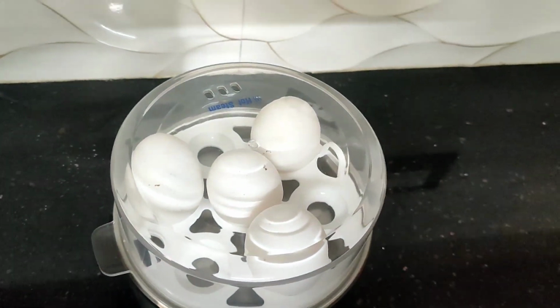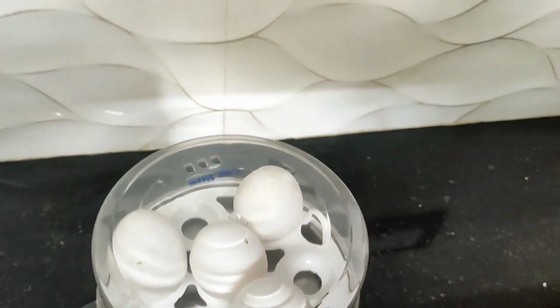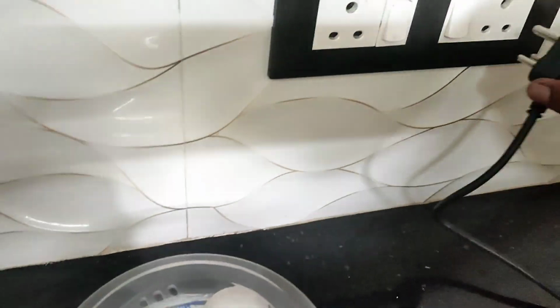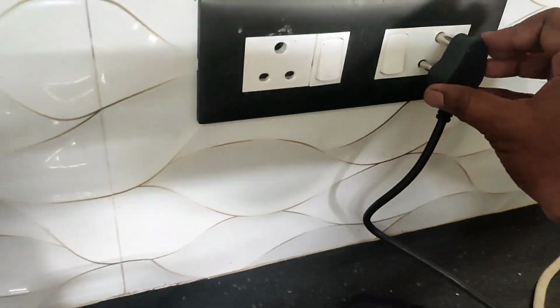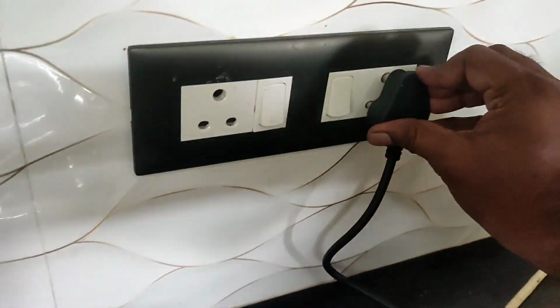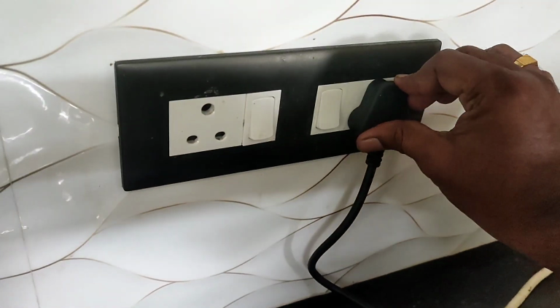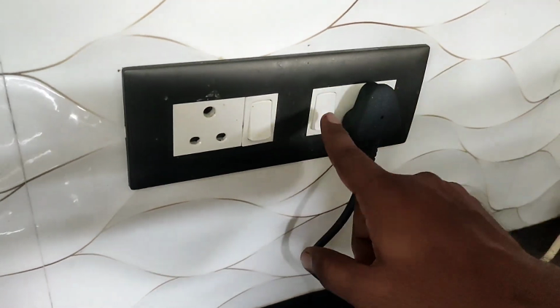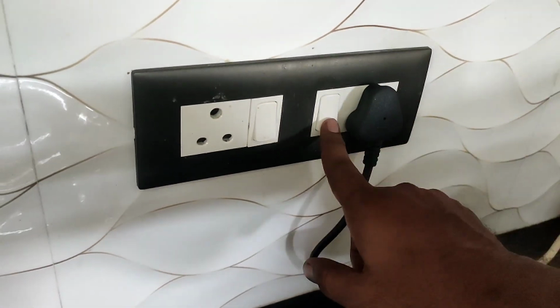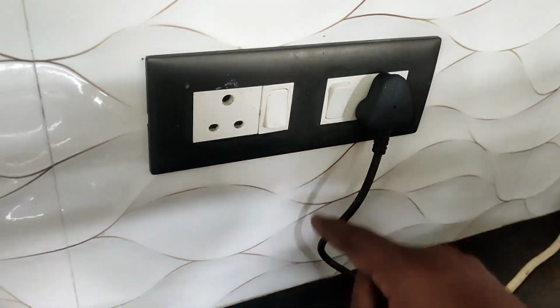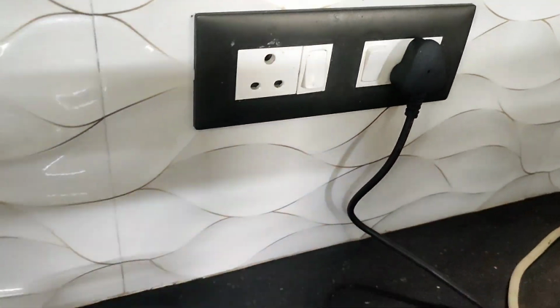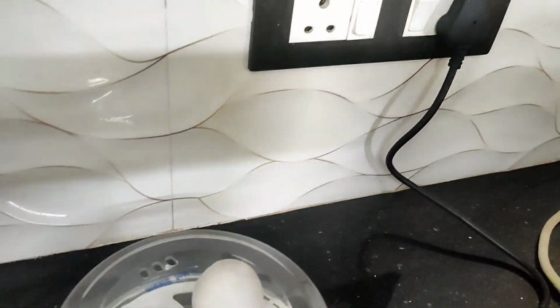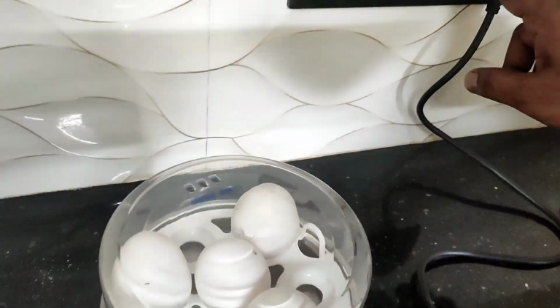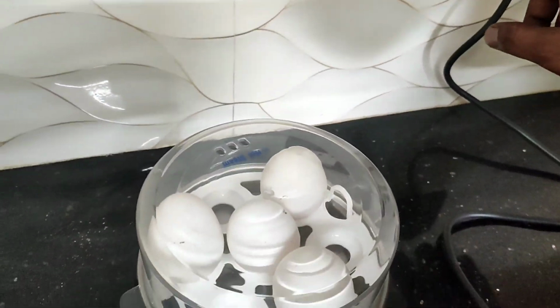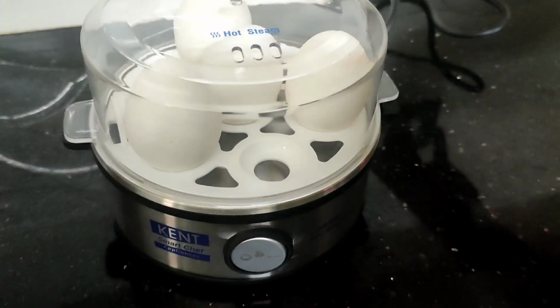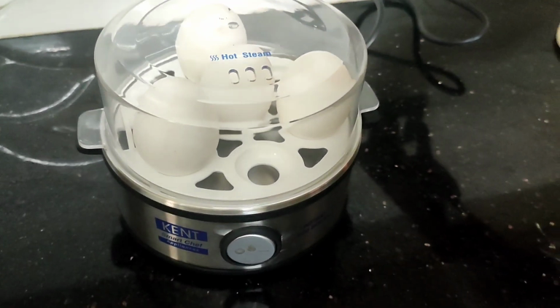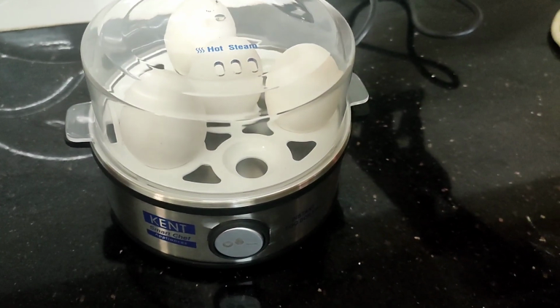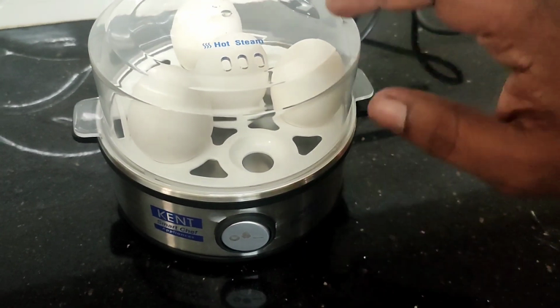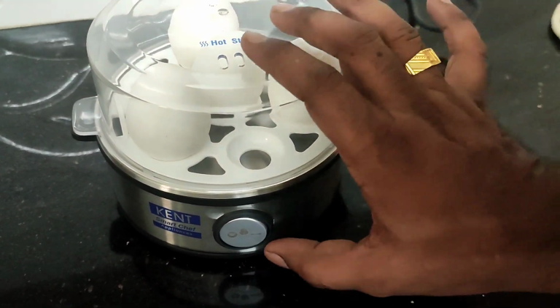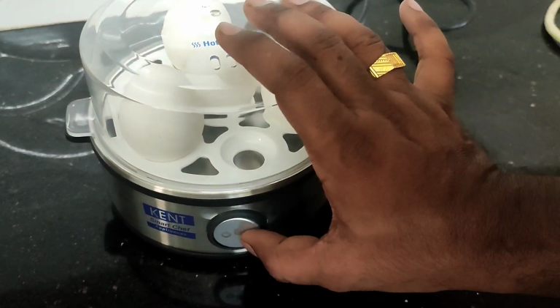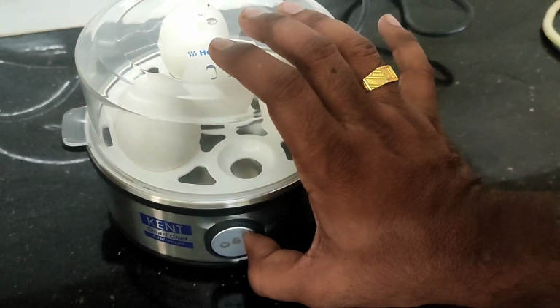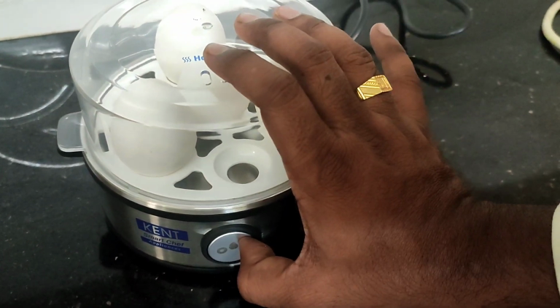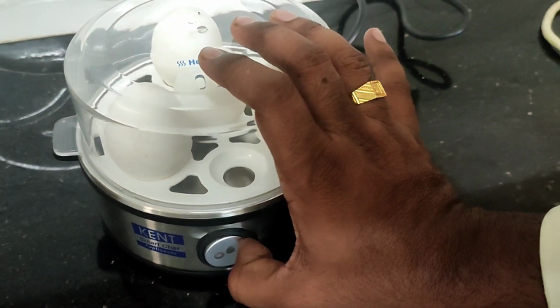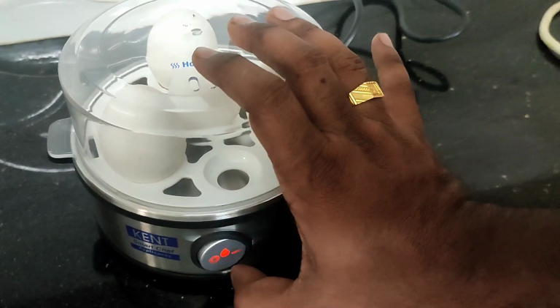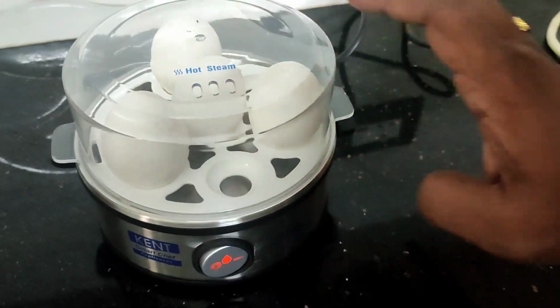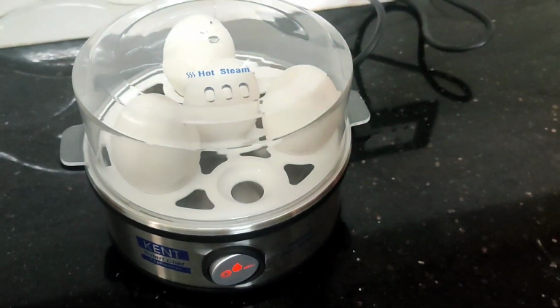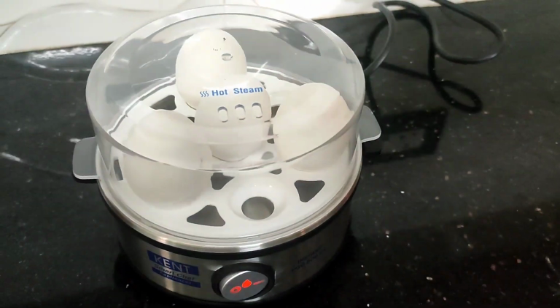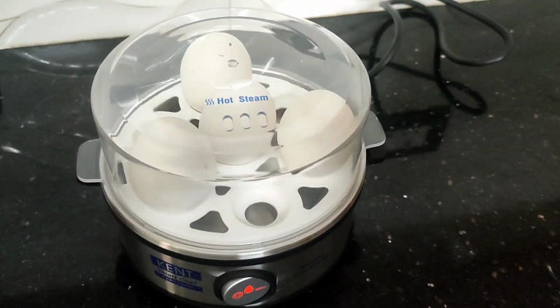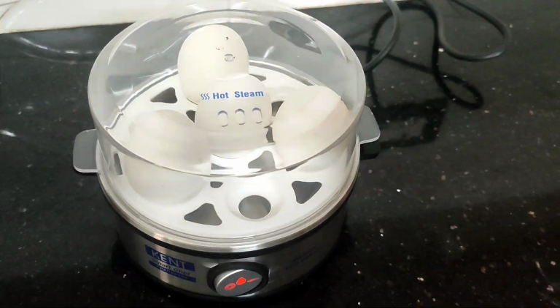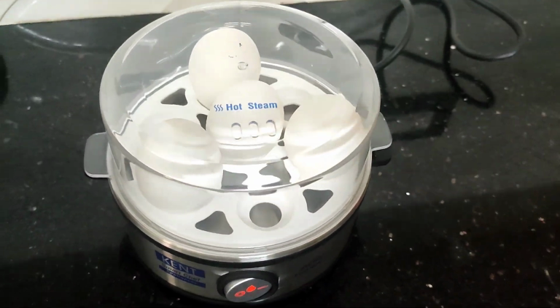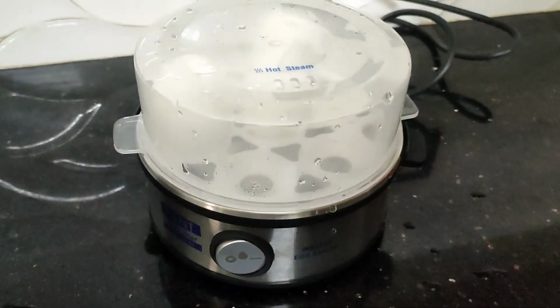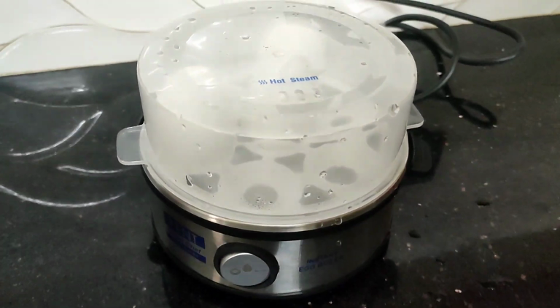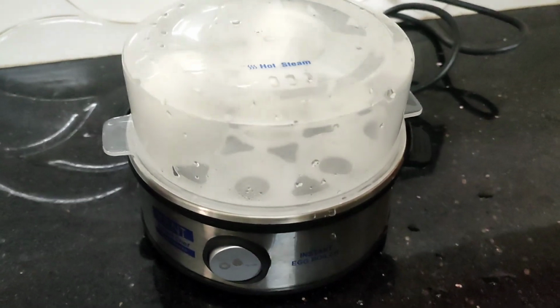We are going to place it on the heating plate and then we apply the heat. Now we are going to switch the on or off button.